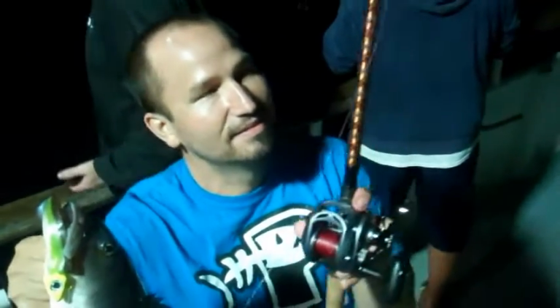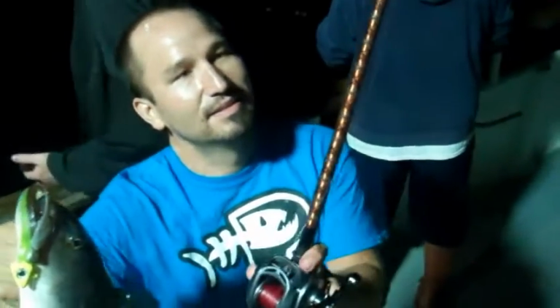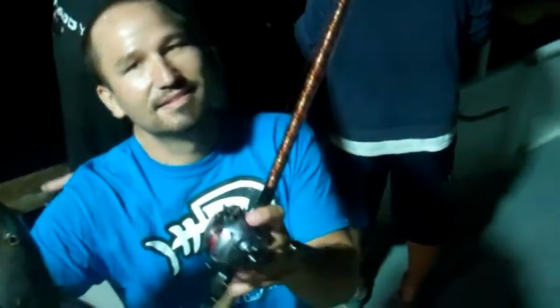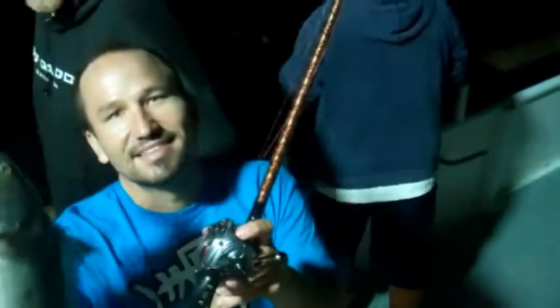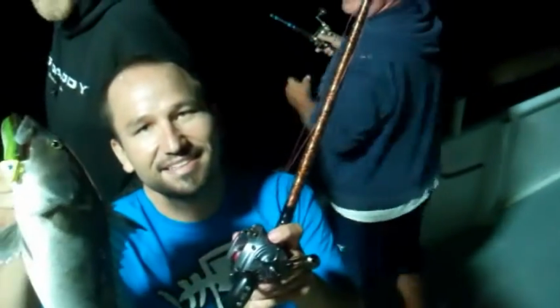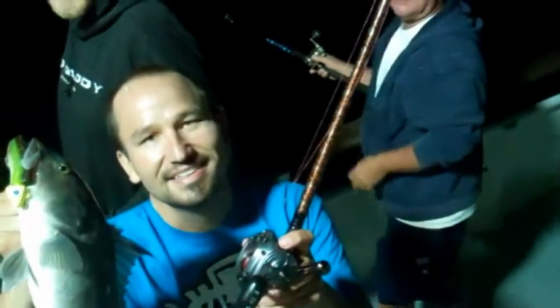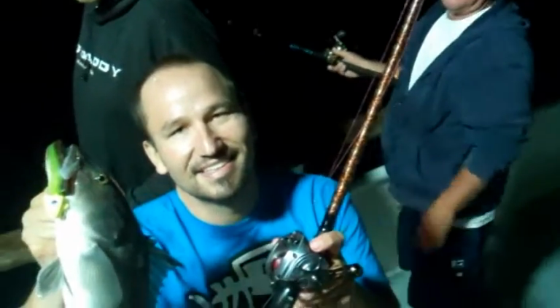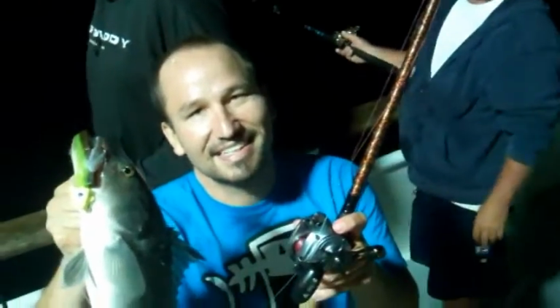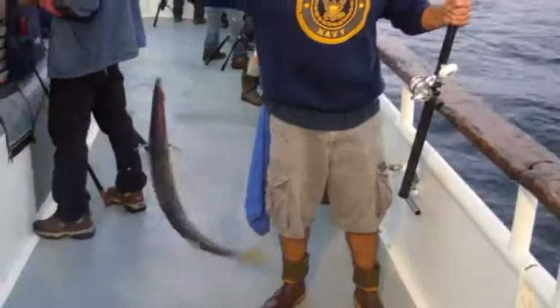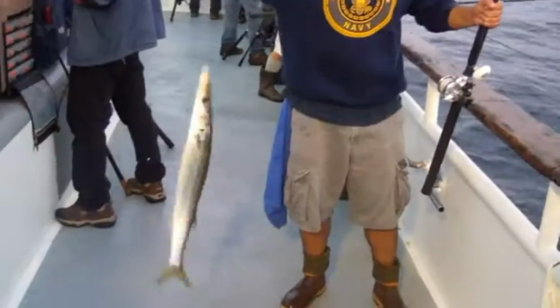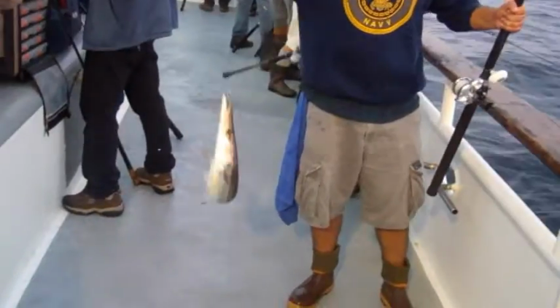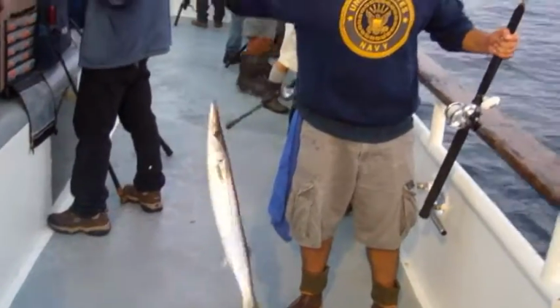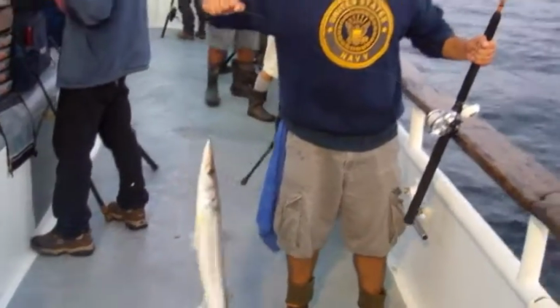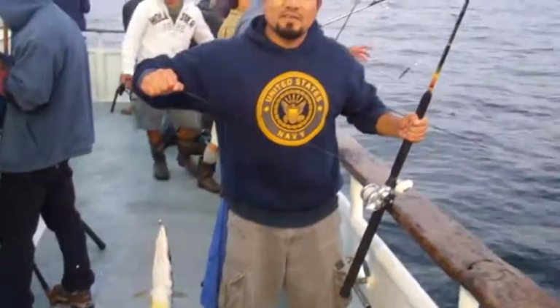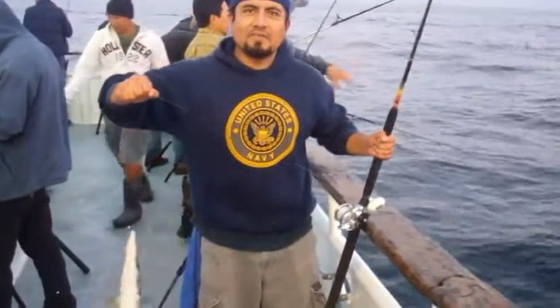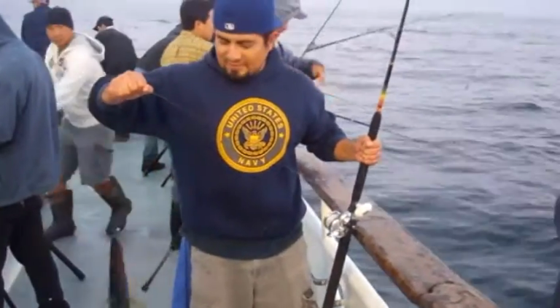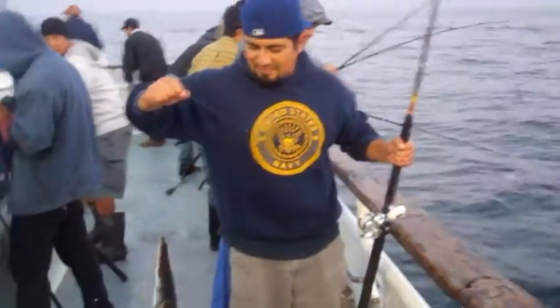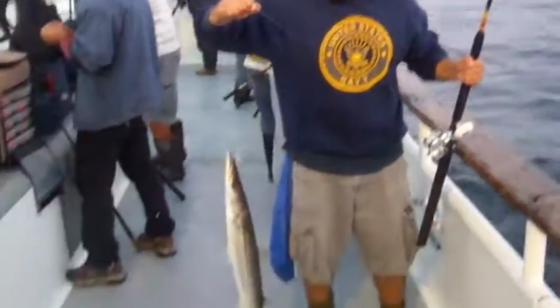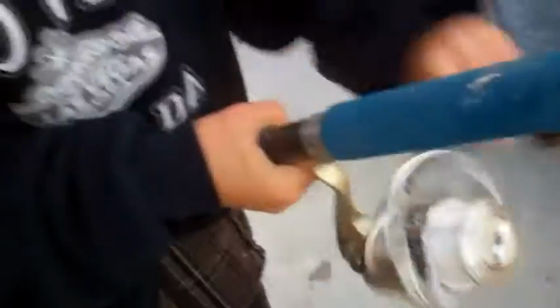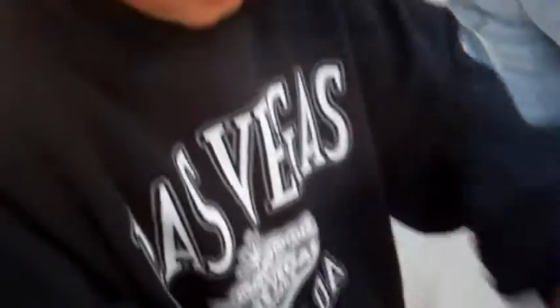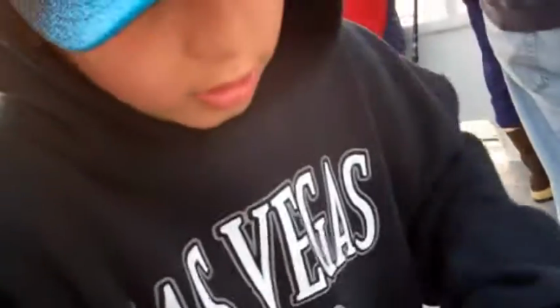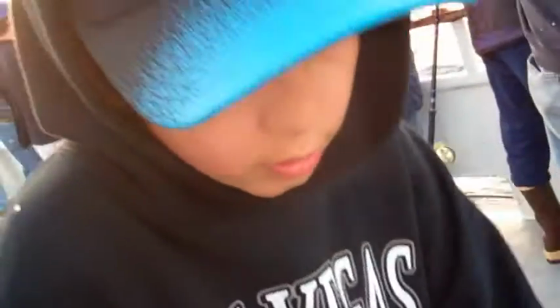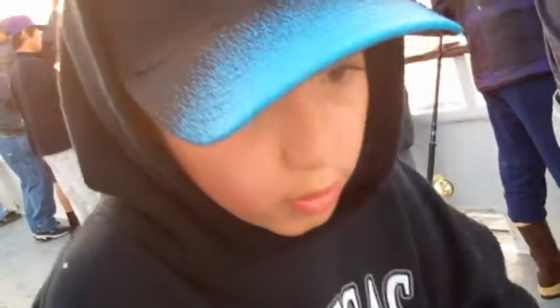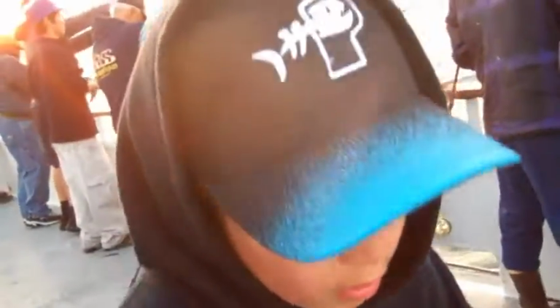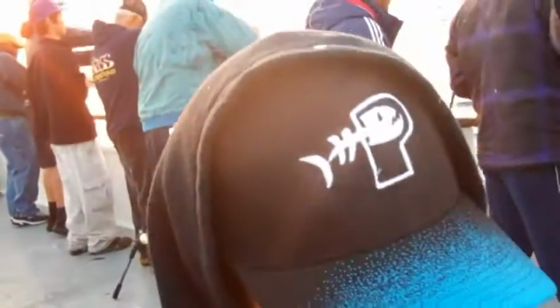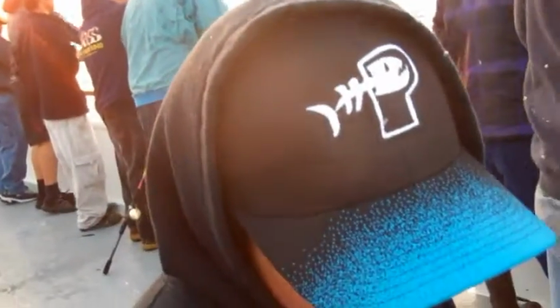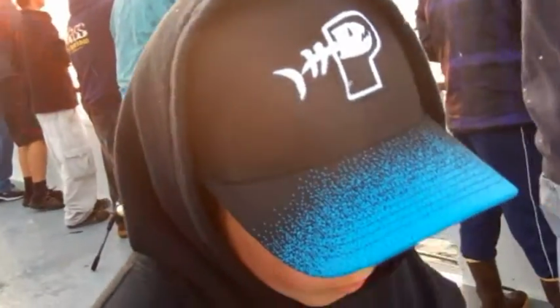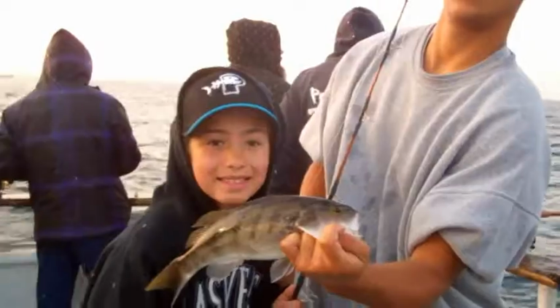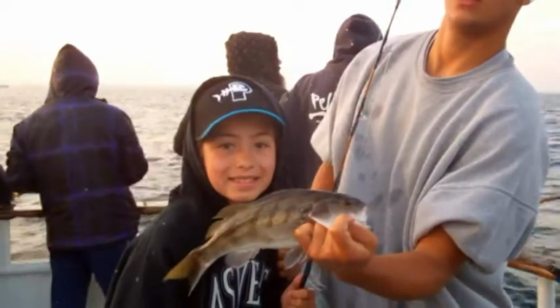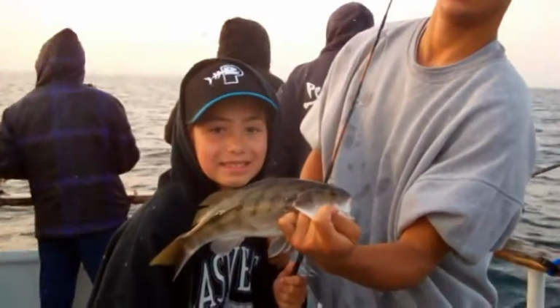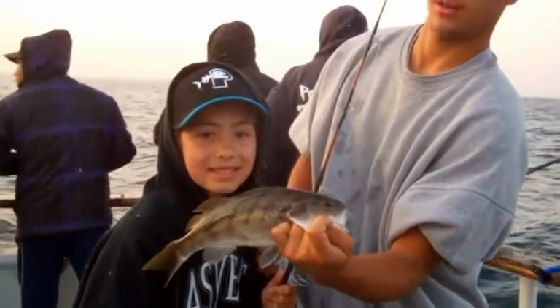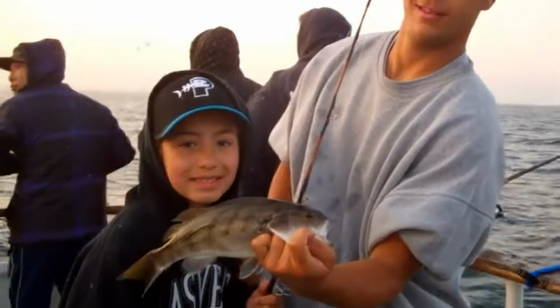Beautiful. Thanks, guys. That's as good as it's going to get. Nice fish. Thank you. All right, good job. There you go, bud. Like that. Take it over, man. Nice fish. Good job.